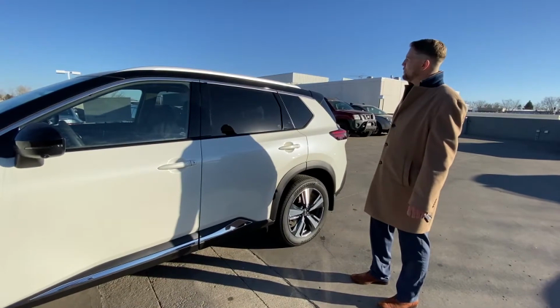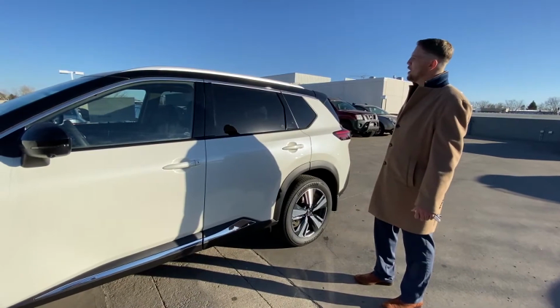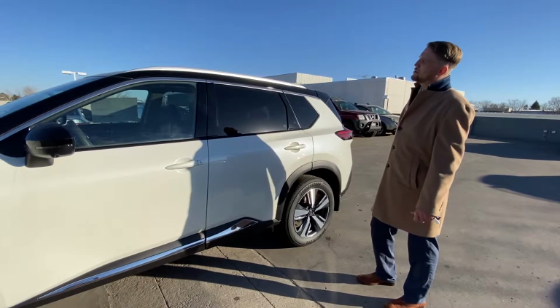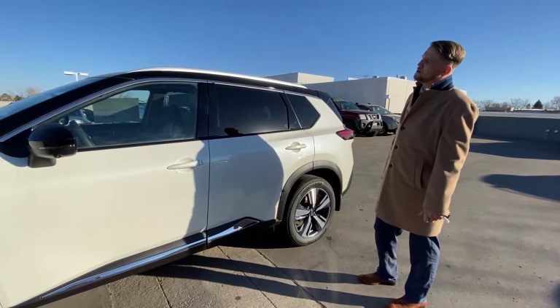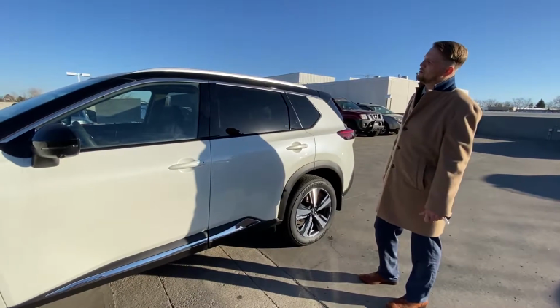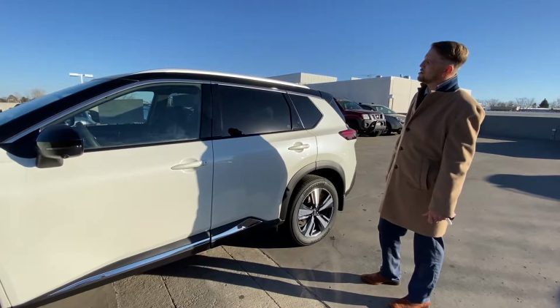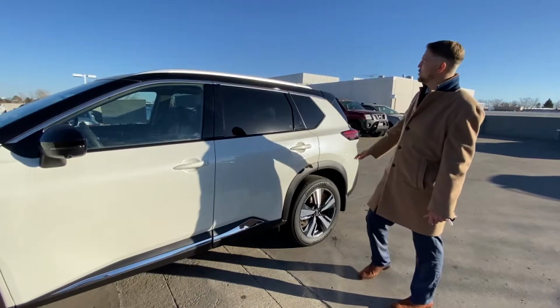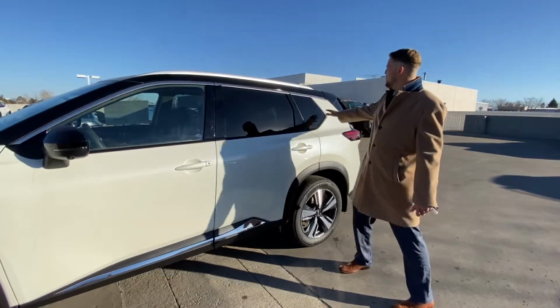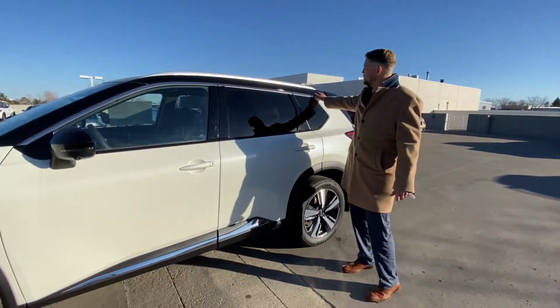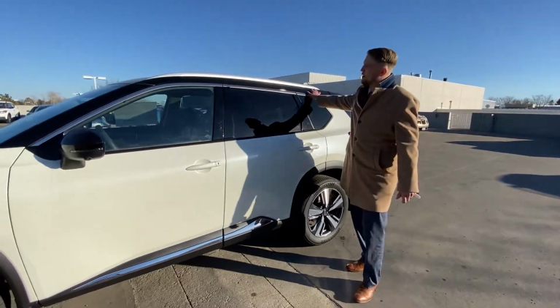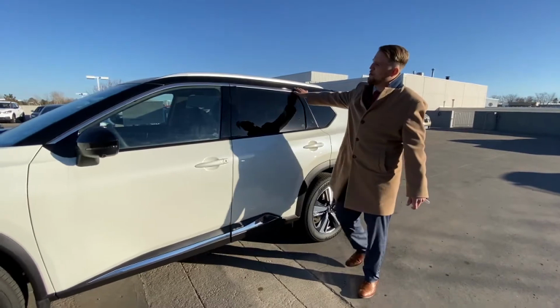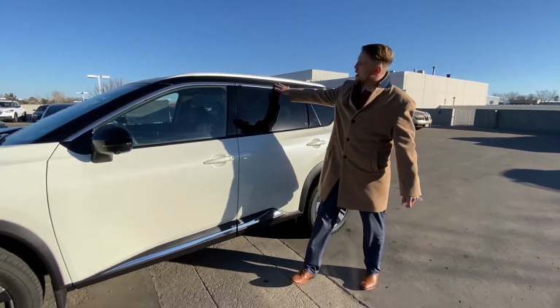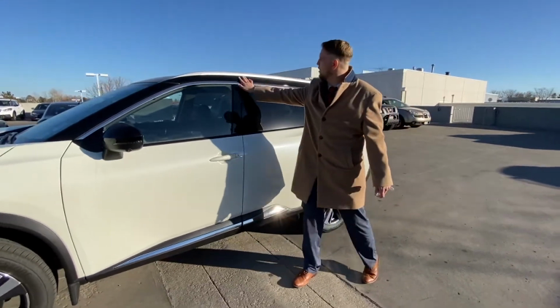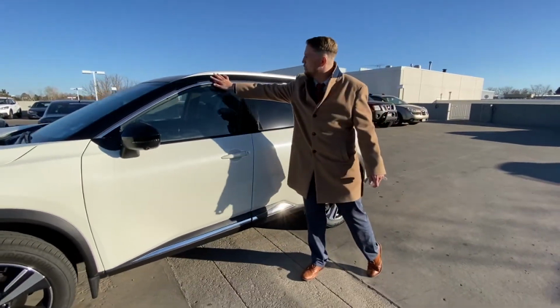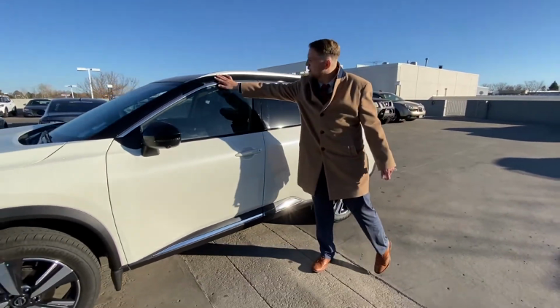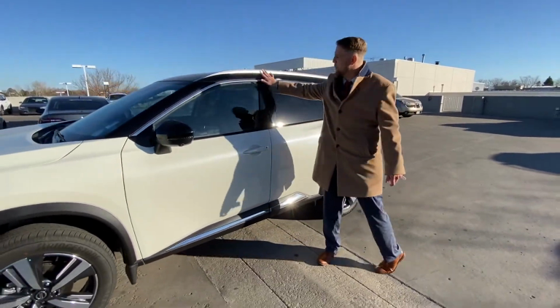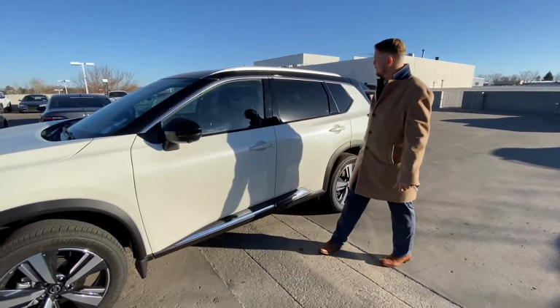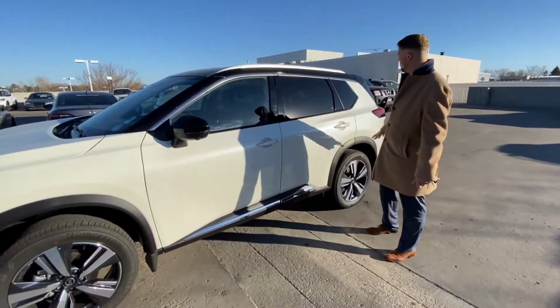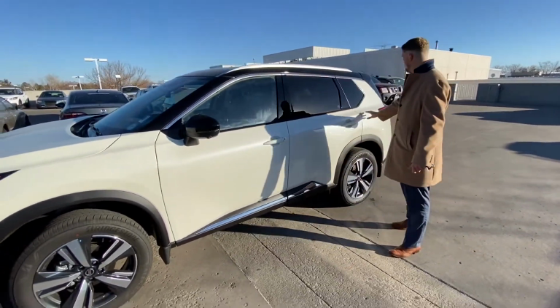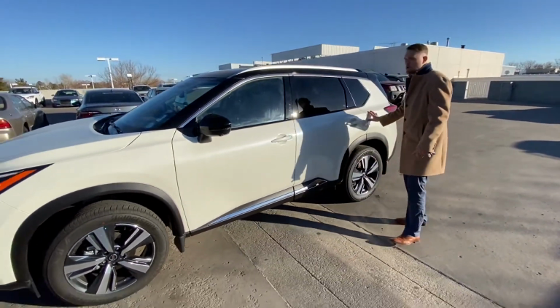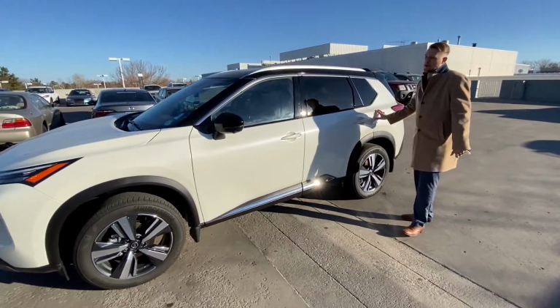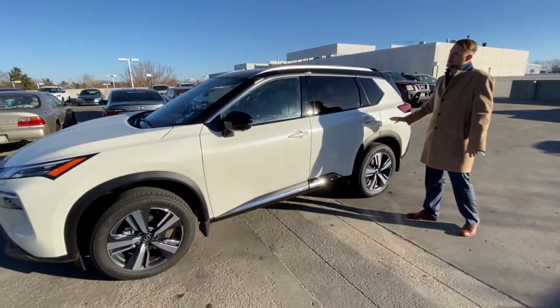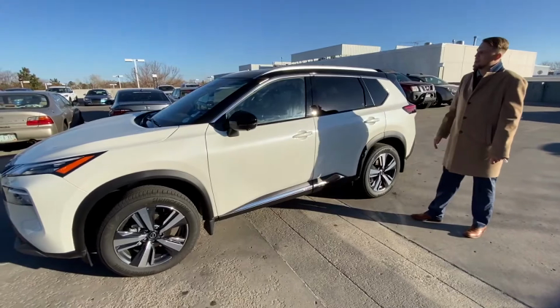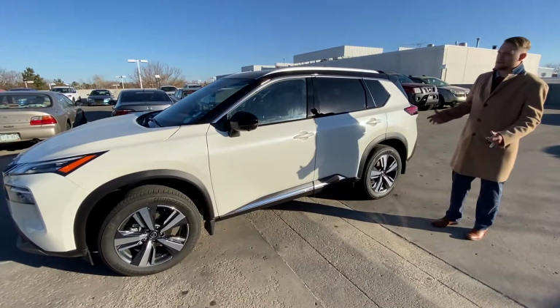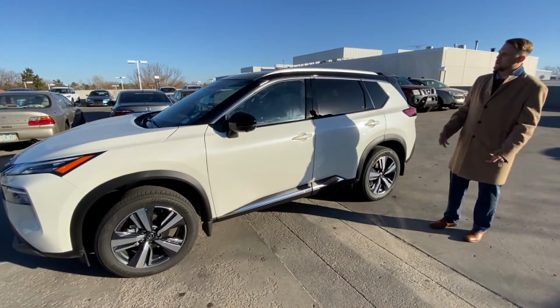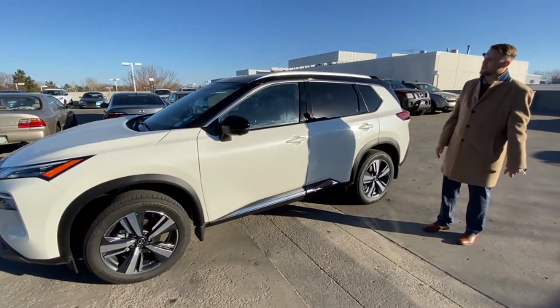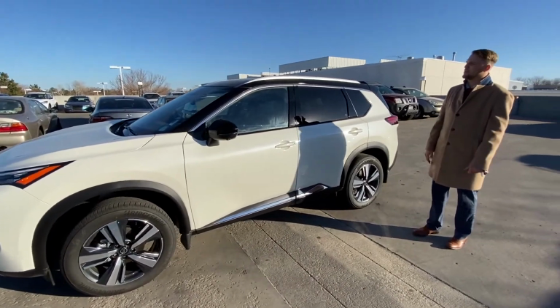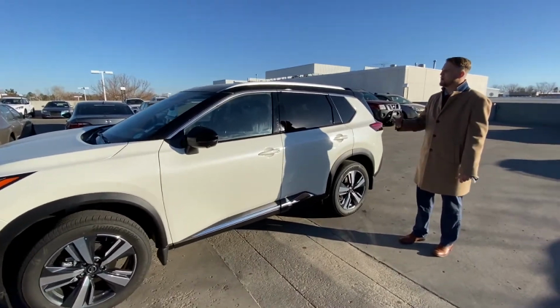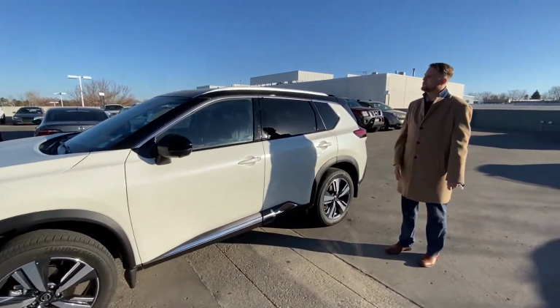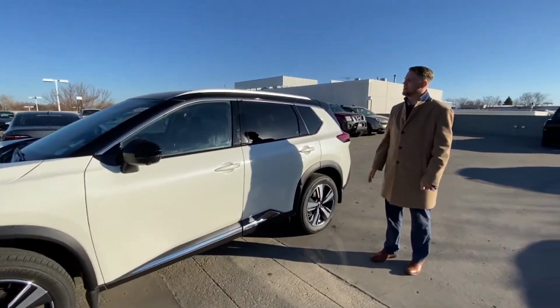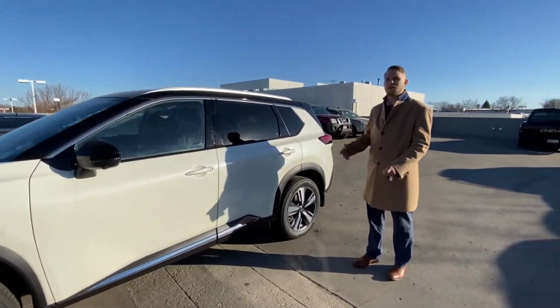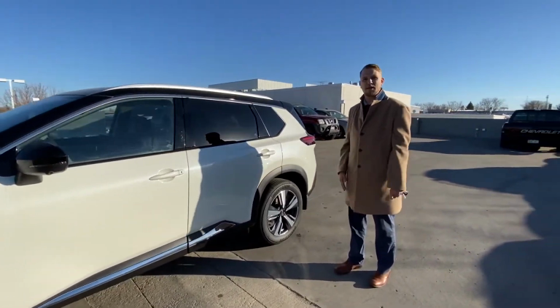Another thing they've added is the two-tone finish. You see we've got the beautiful glossy black up here, followed by this beautiful pearl white. Gives it a nice contrast, and that's going to be available in five different color combinations.